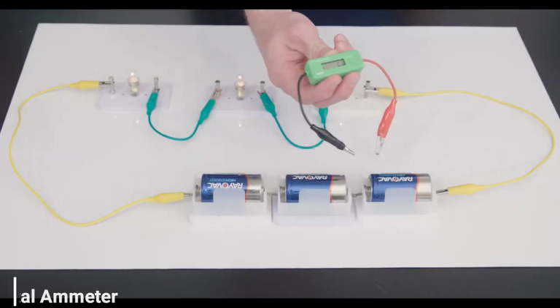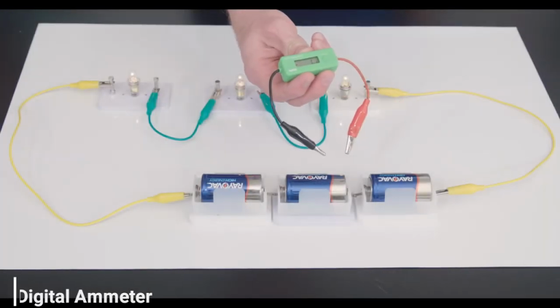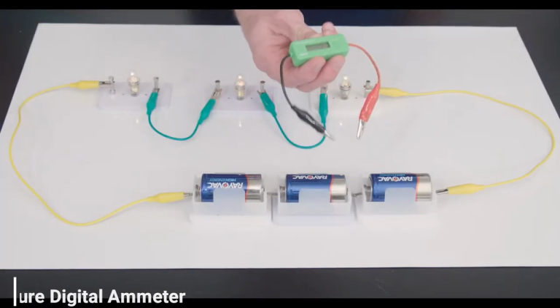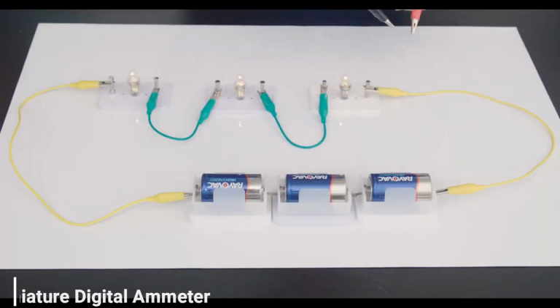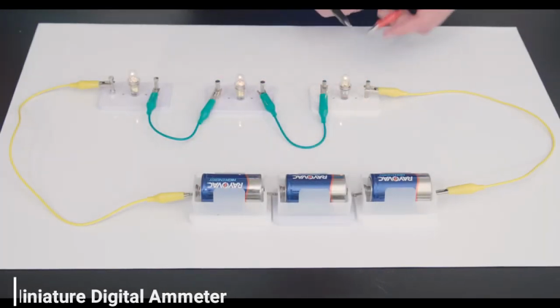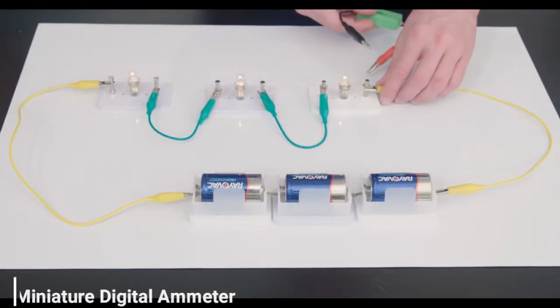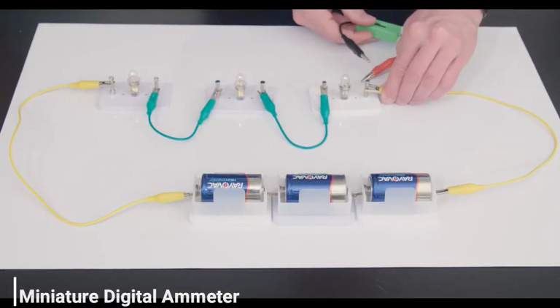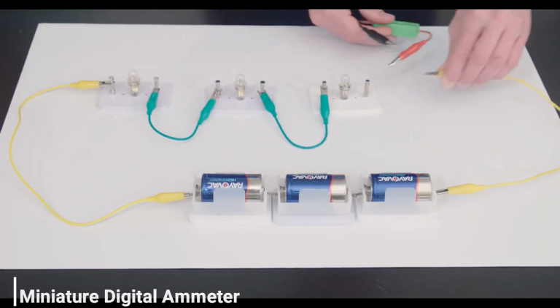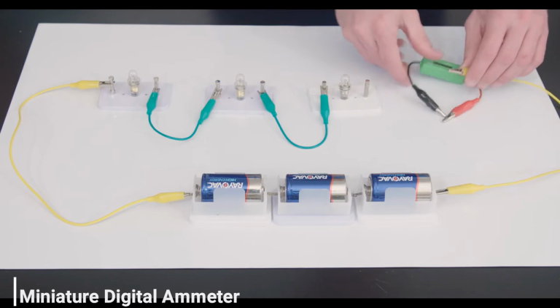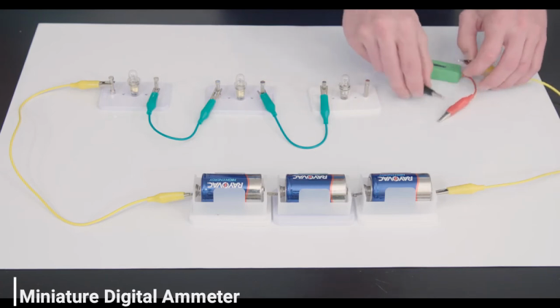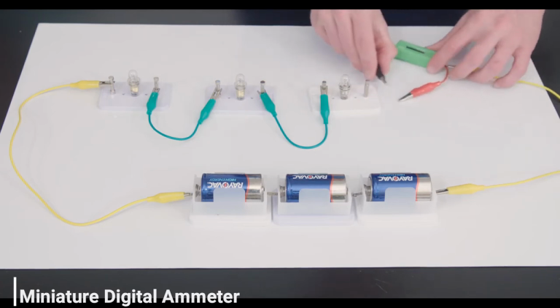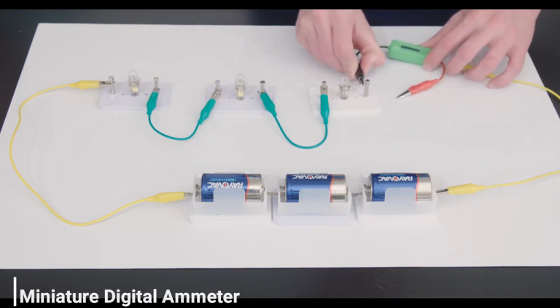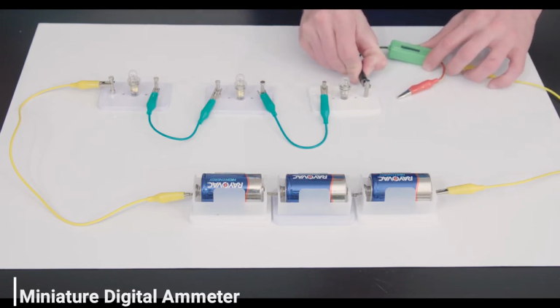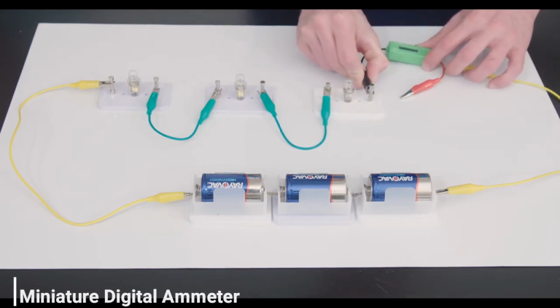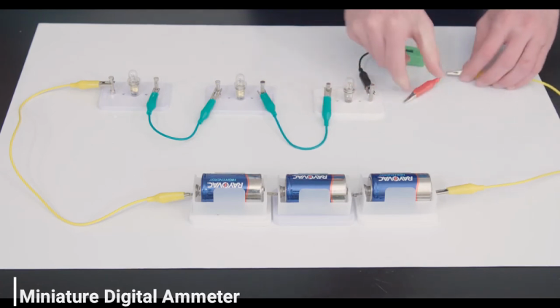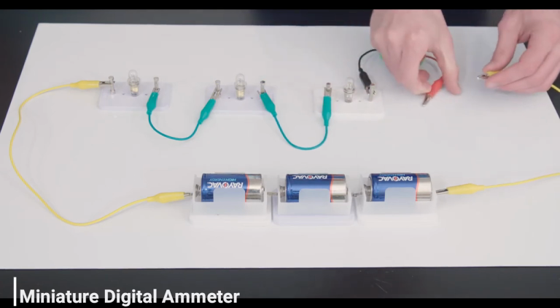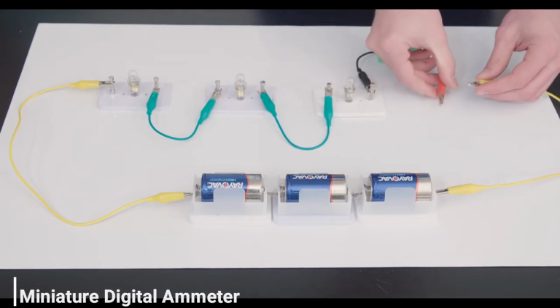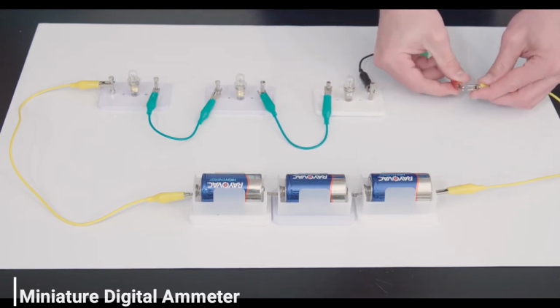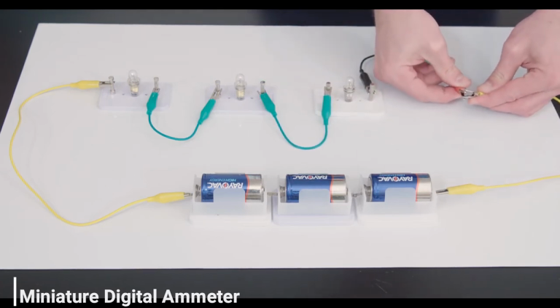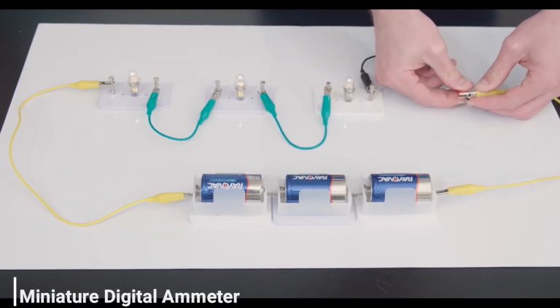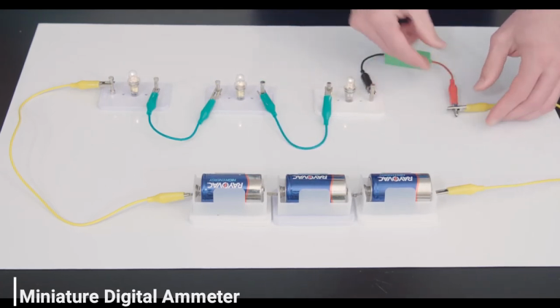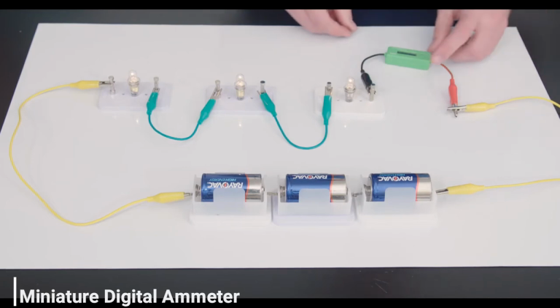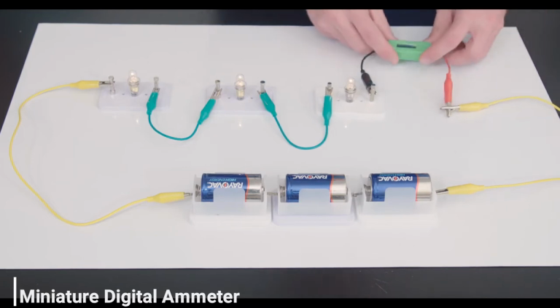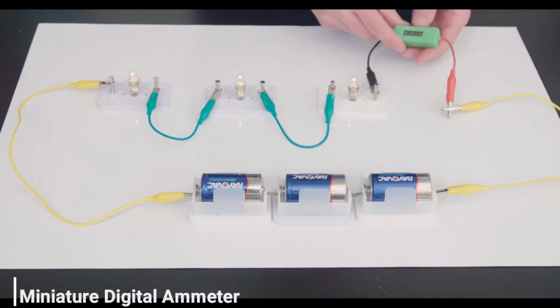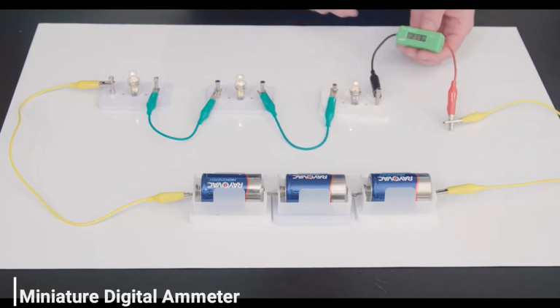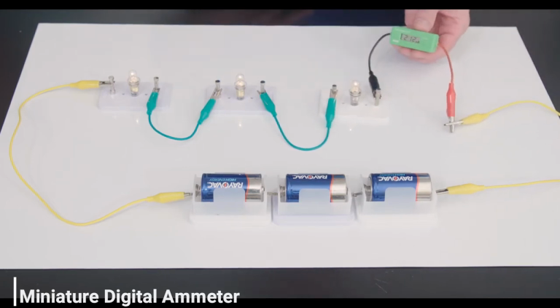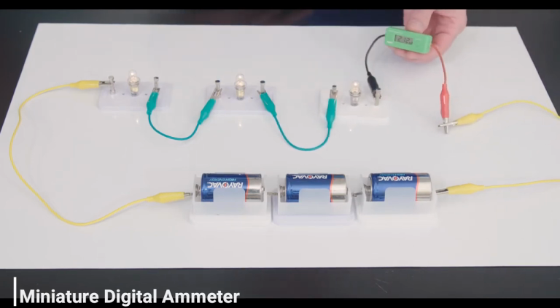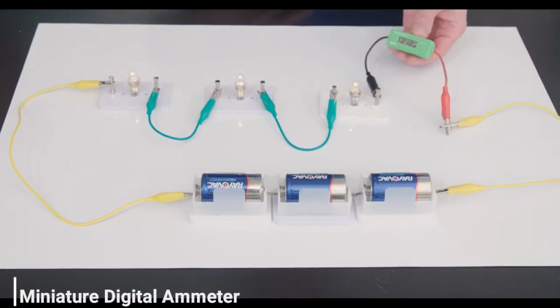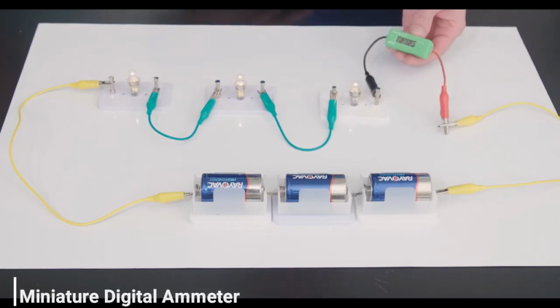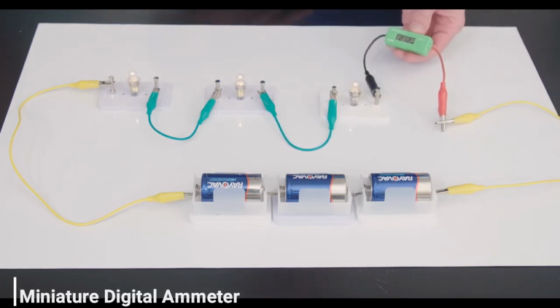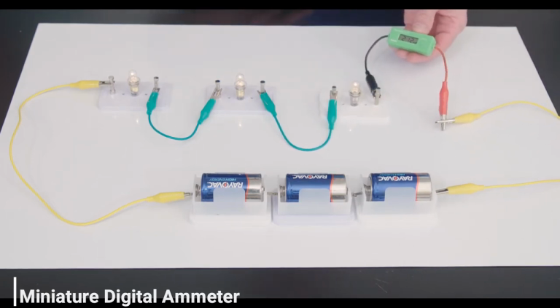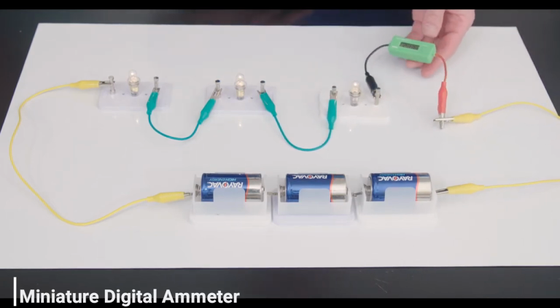This green circuit element is called an ammeter. The current flowing in the circuit is measured in amps. We add the ammeter to our circuit, and we can see here that with the three bulbs, the current is only 212 milliamps.